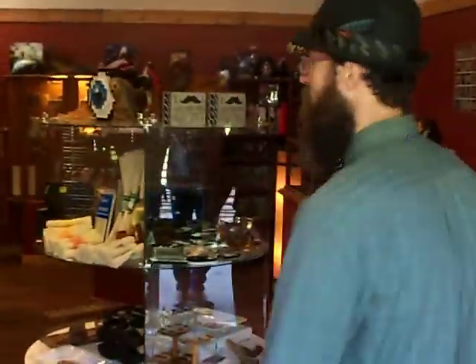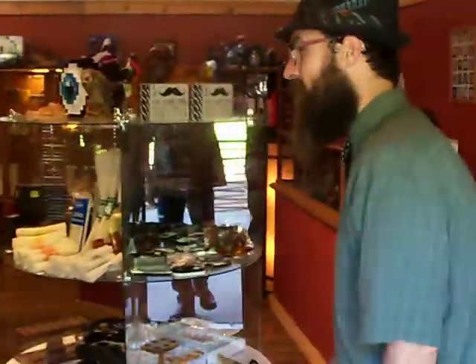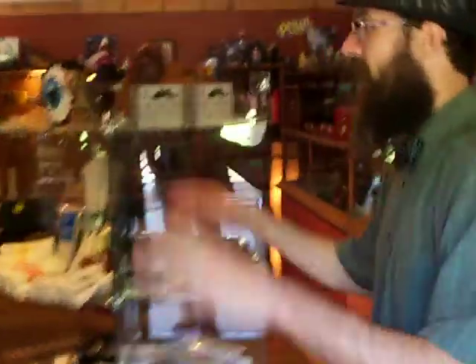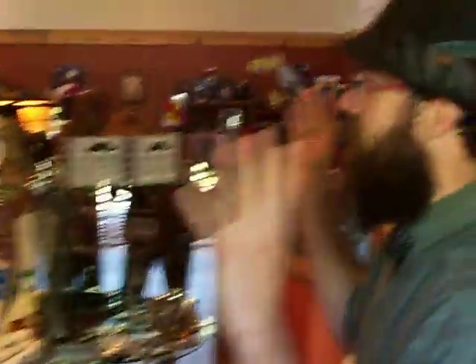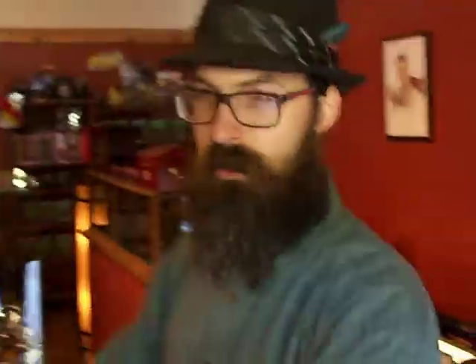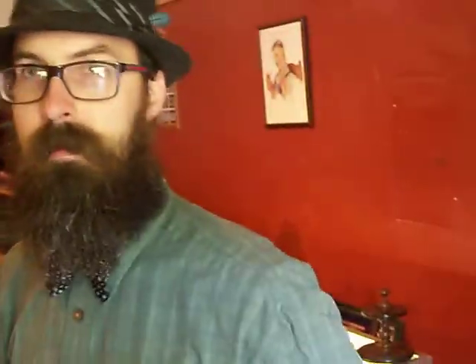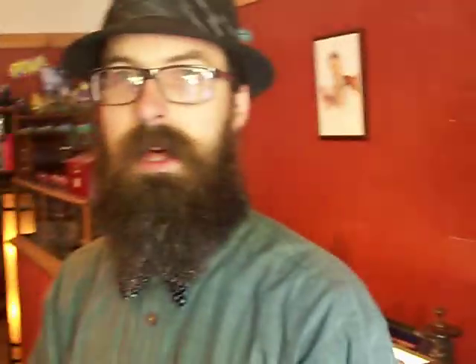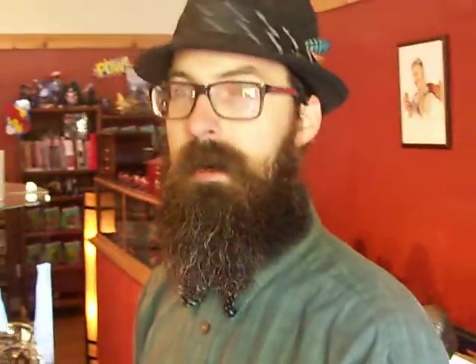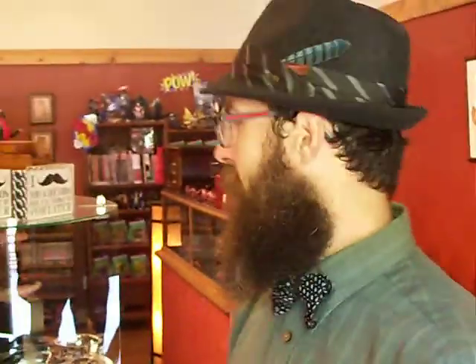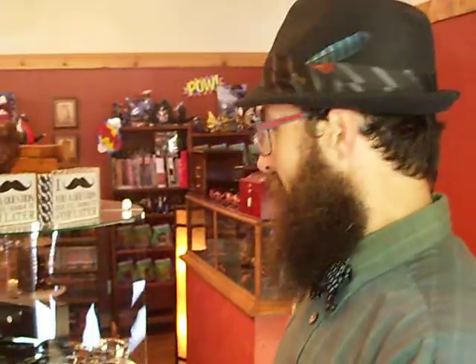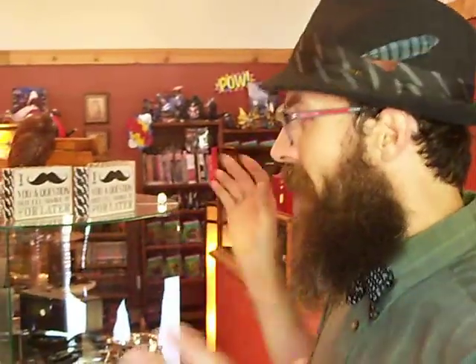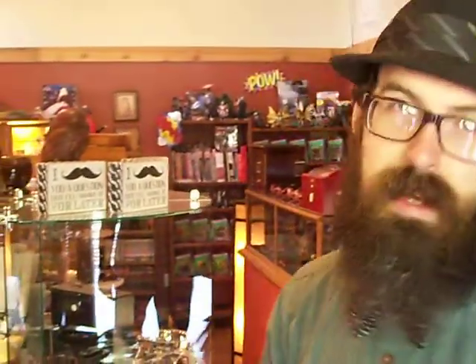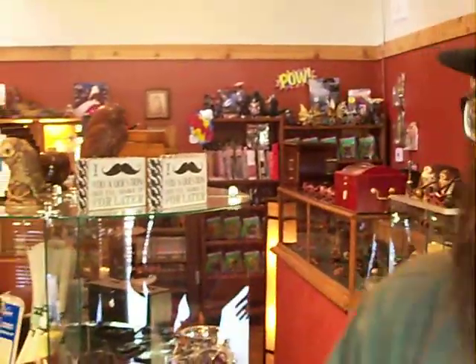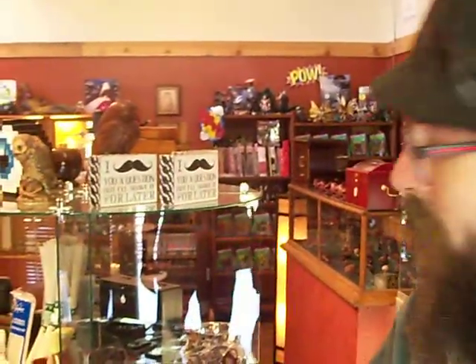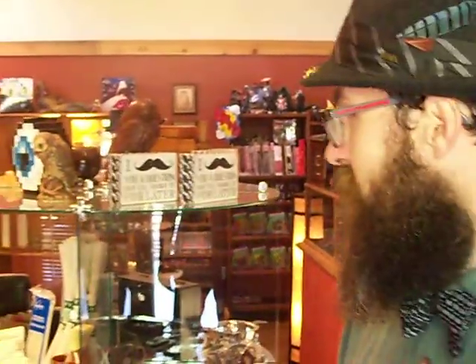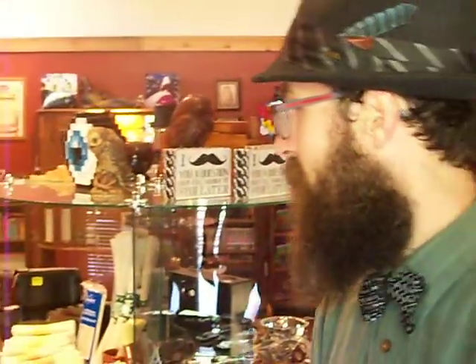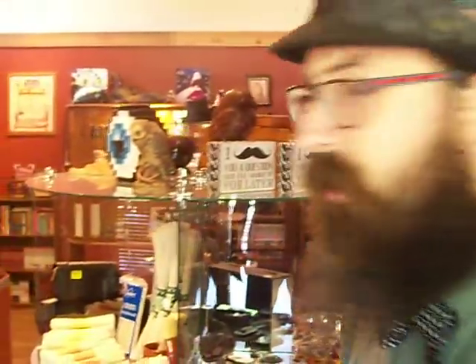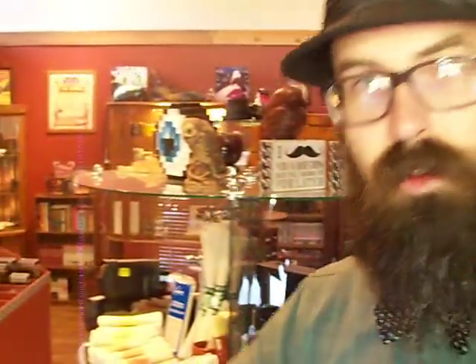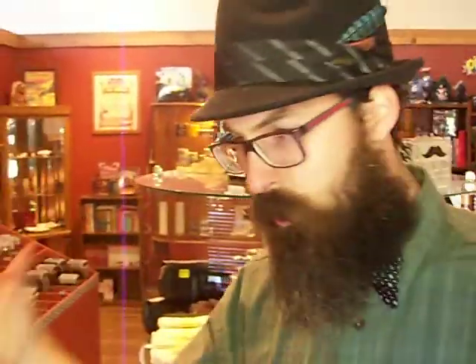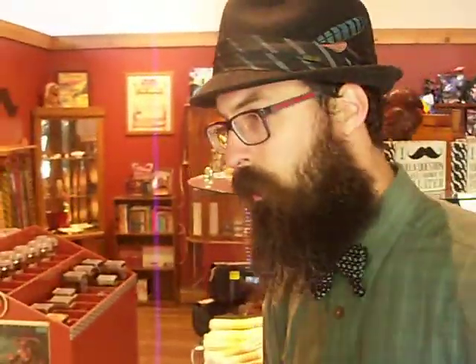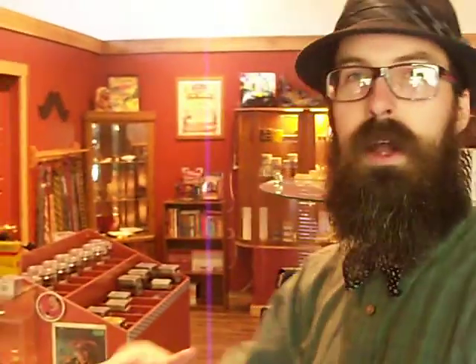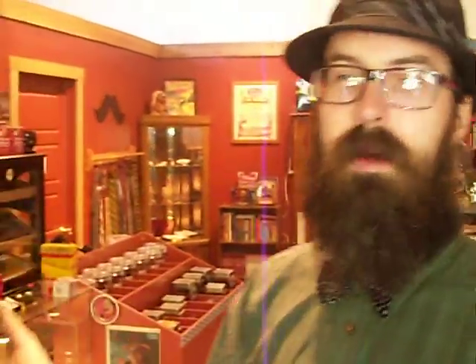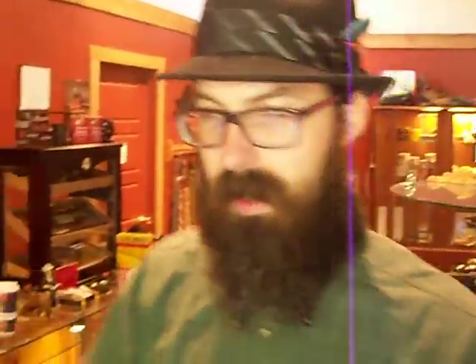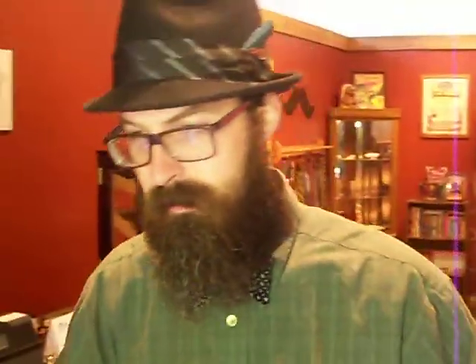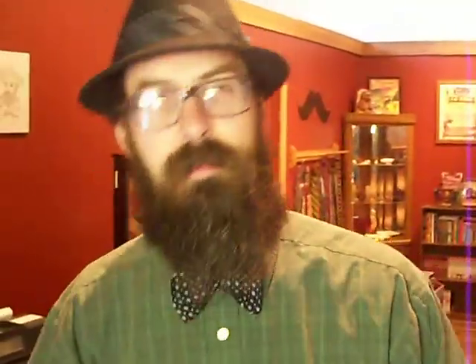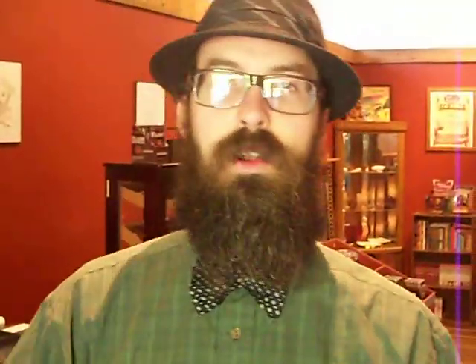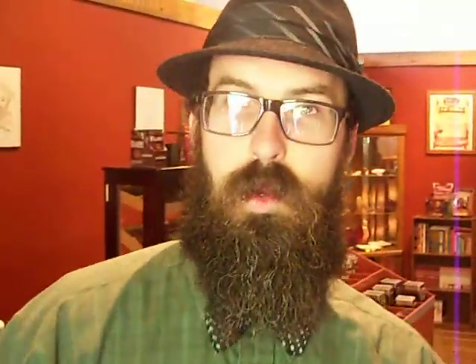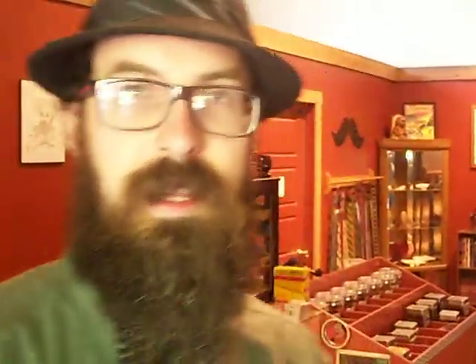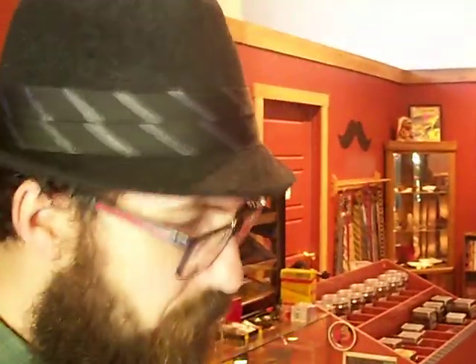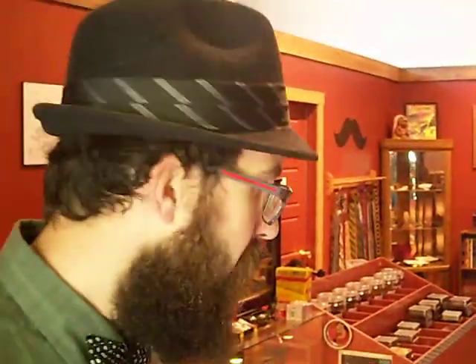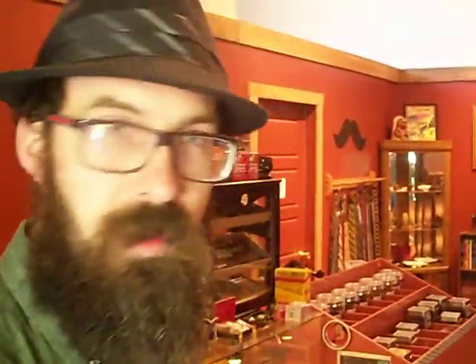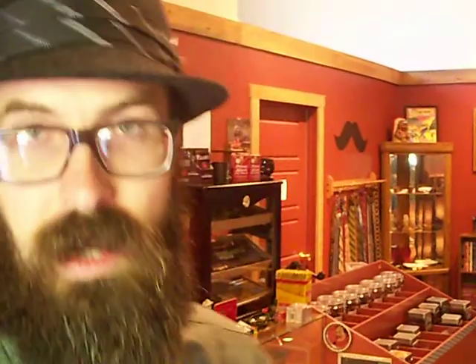Welcome to Ash & Ember. We got everything here — a little bit of this, a little bit of that. Let's just take a small tour. We're not quite open yet, but I thought I would just give all my friends on YouTube a sneak peek before anybody comes into the shop.